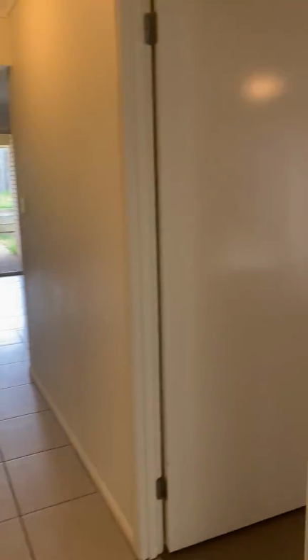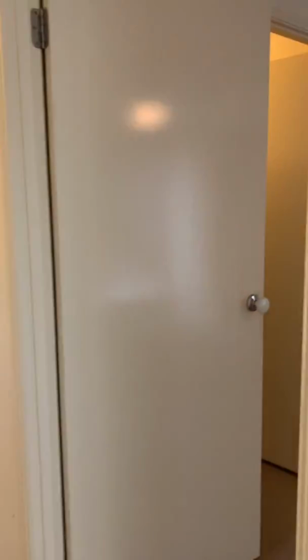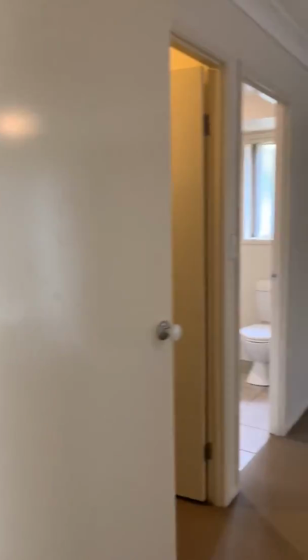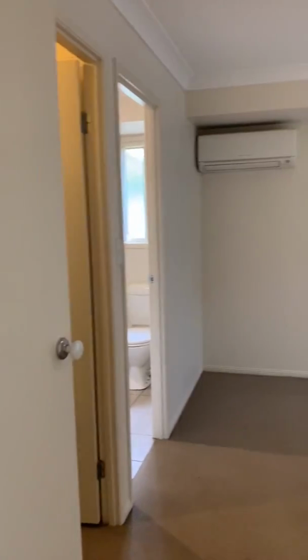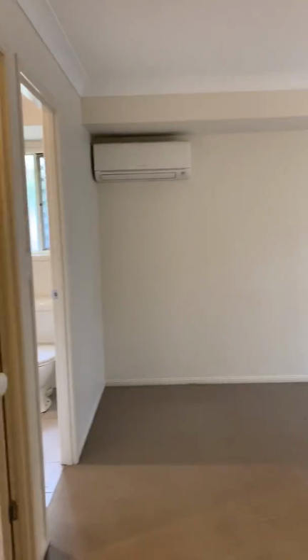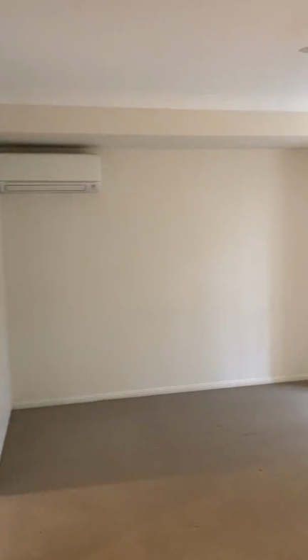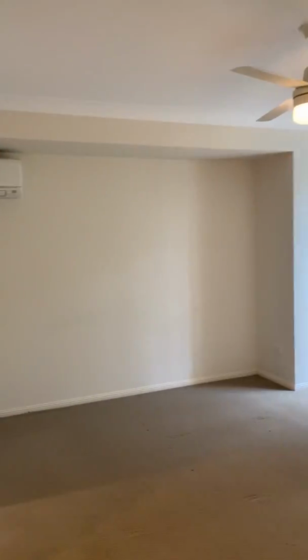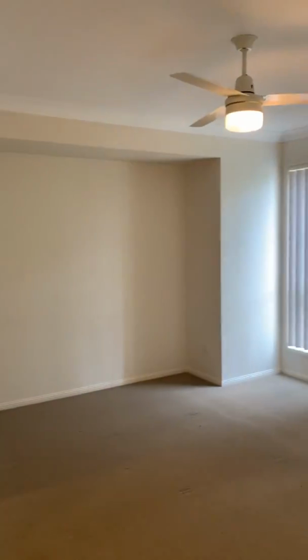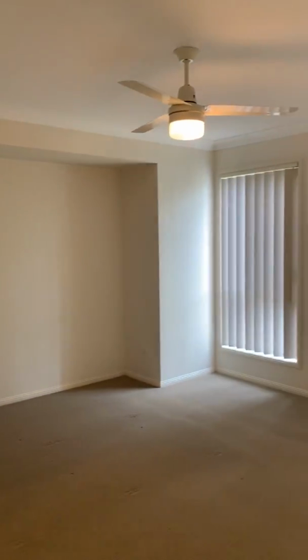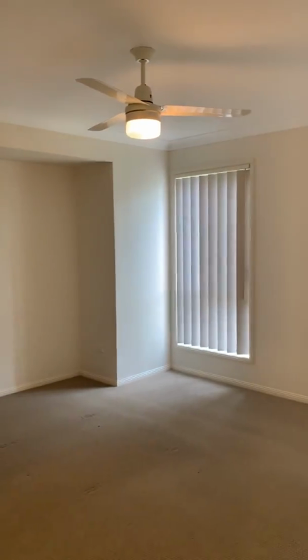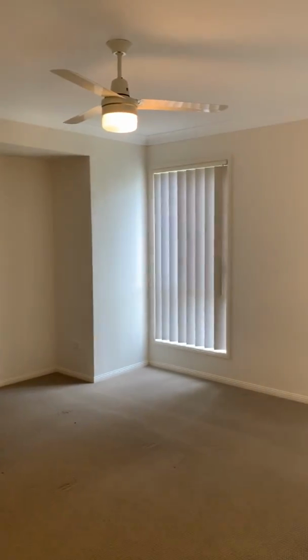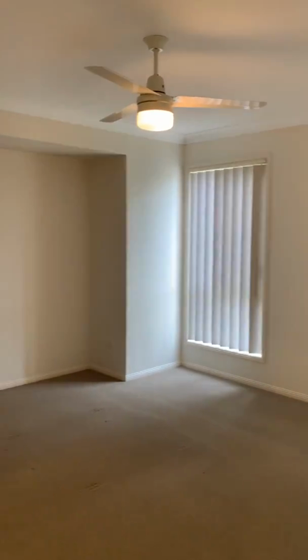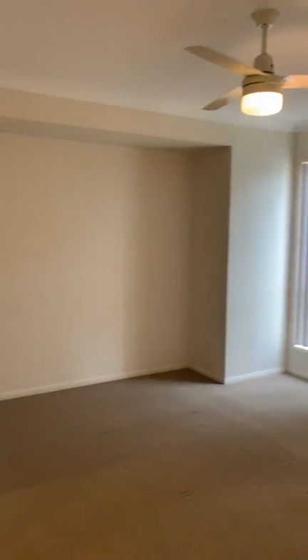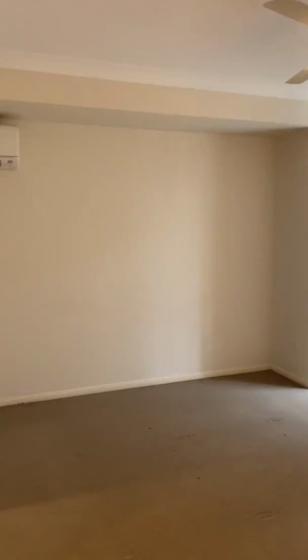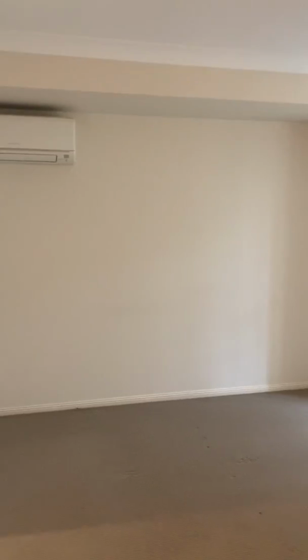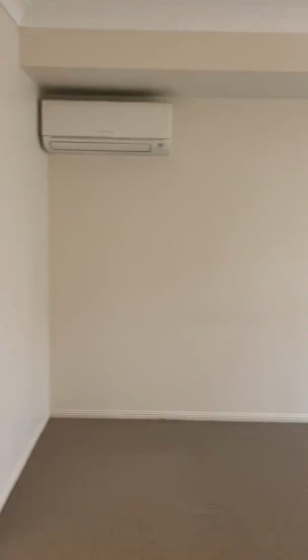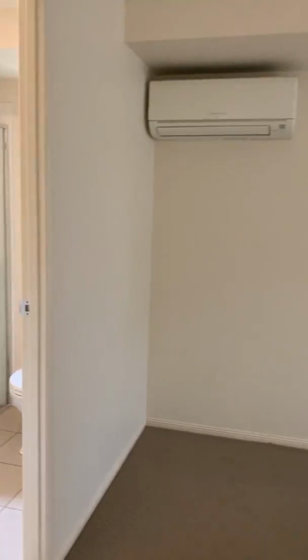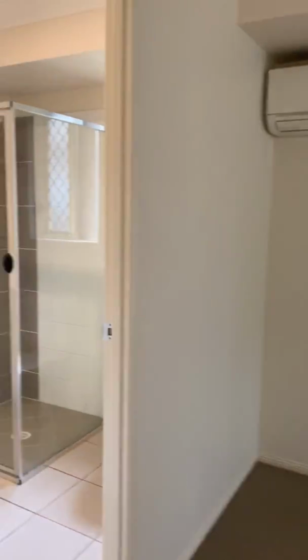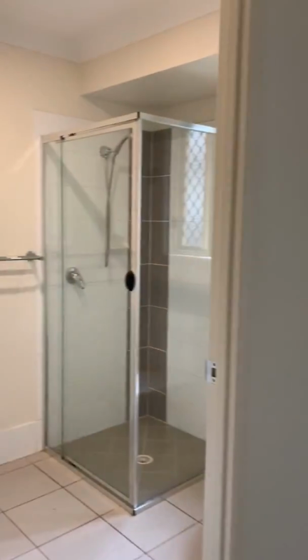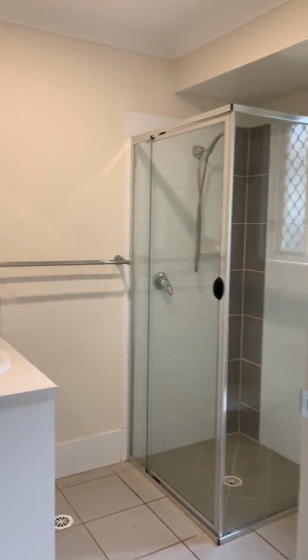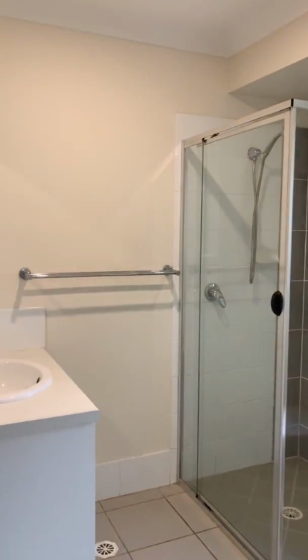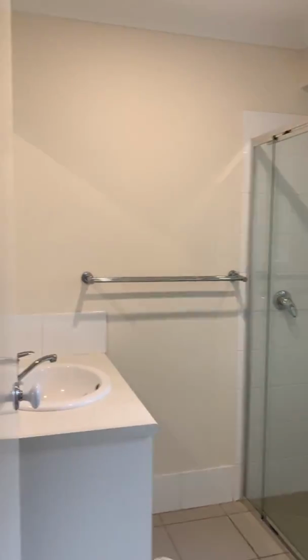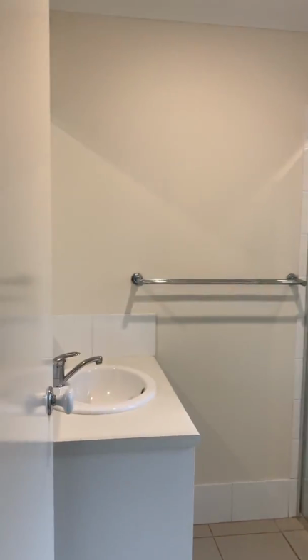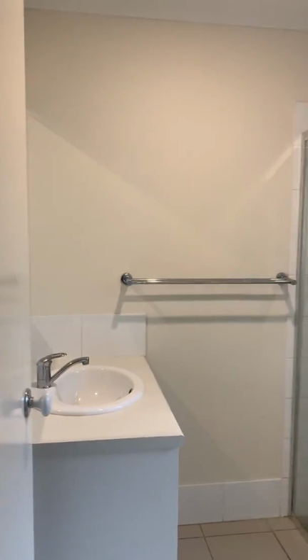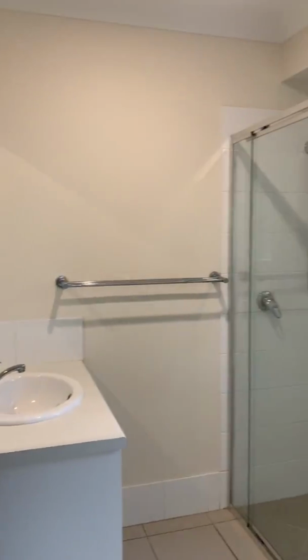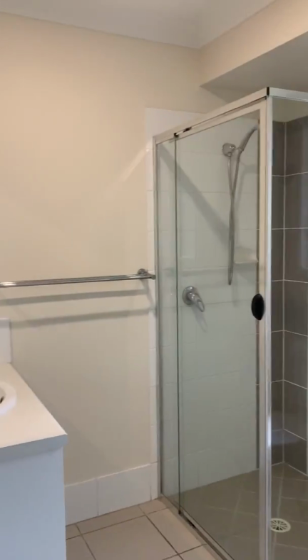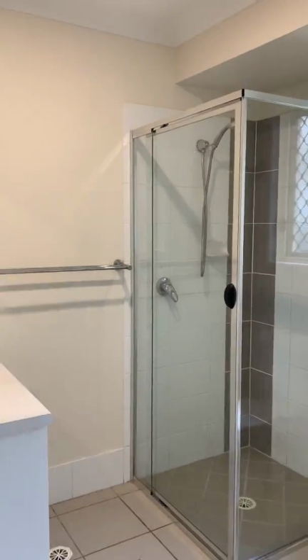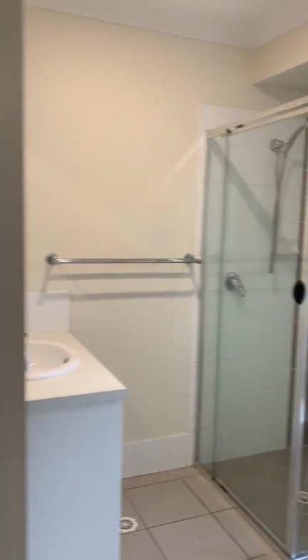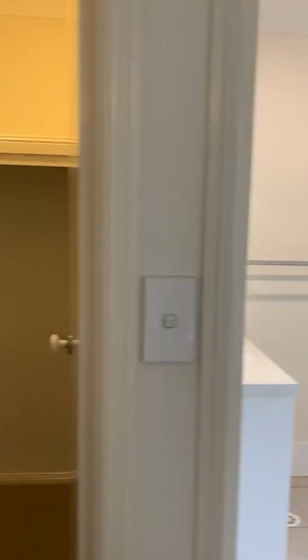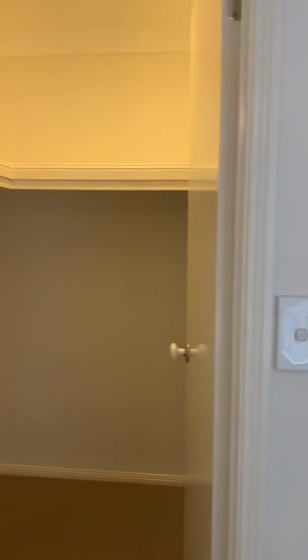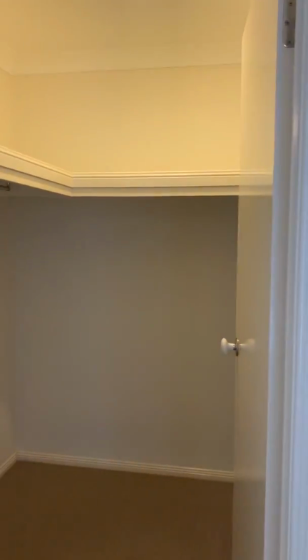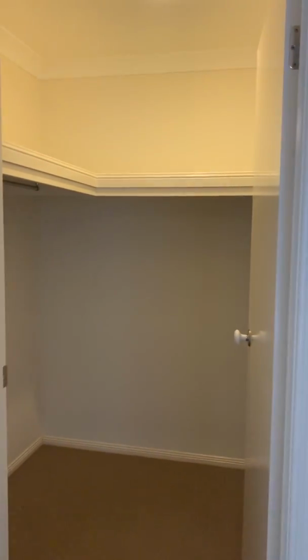The master bedroom, including a split system air conditioner, is located at the front of the property with your own private ensuite and large walk-in robe.